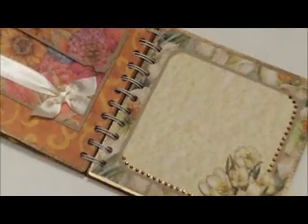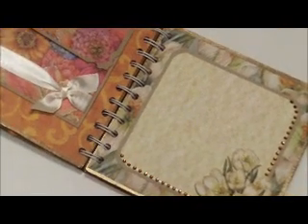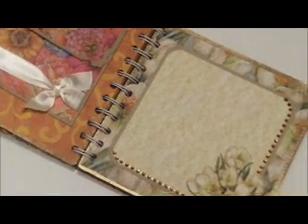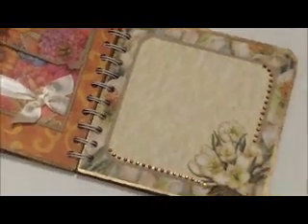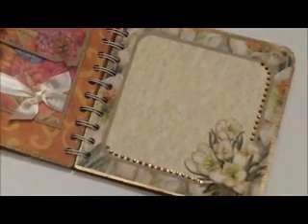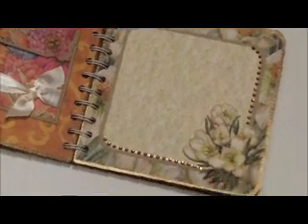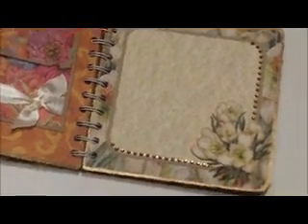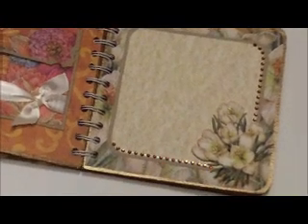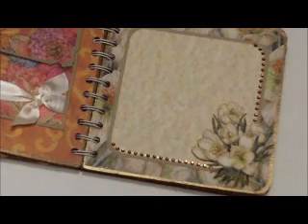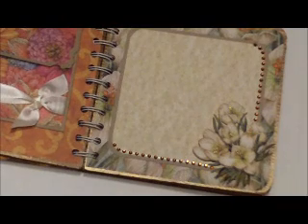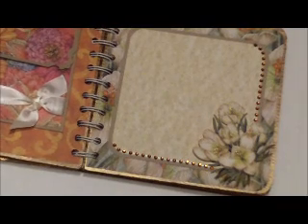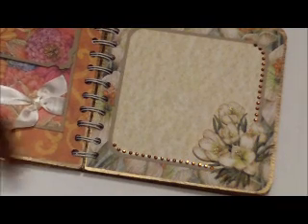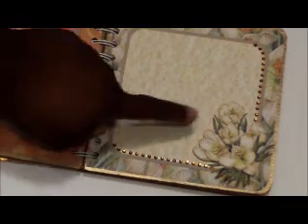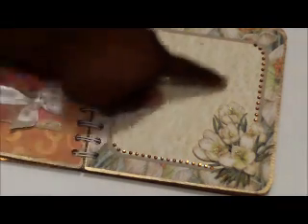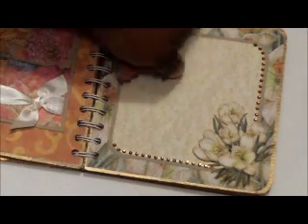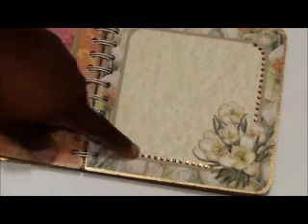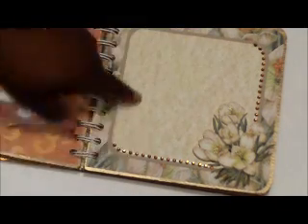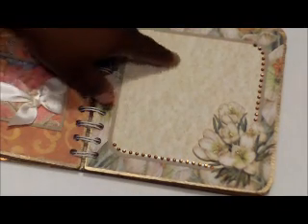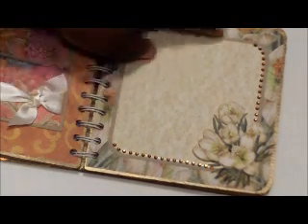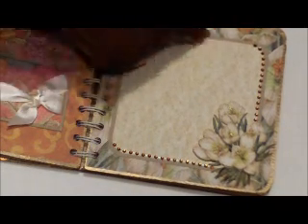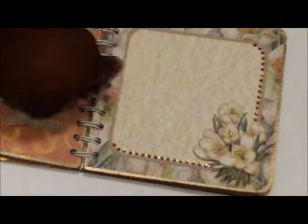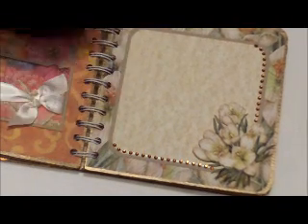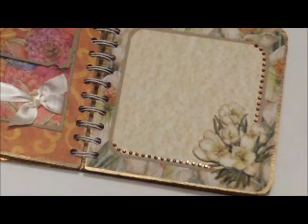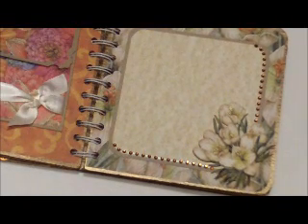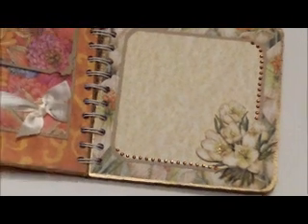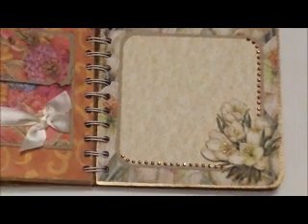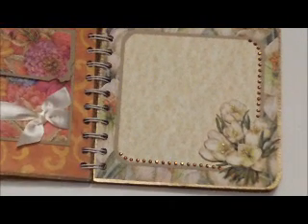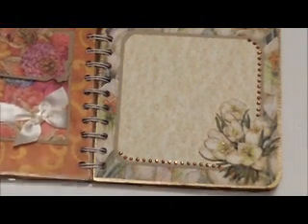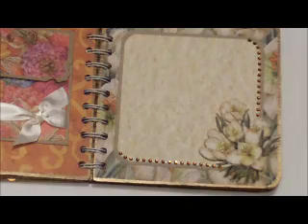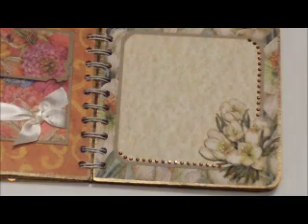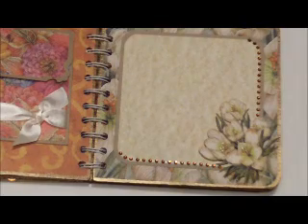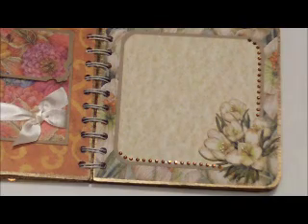This is the next page — a die cut with the mat and everything on it. I like that.